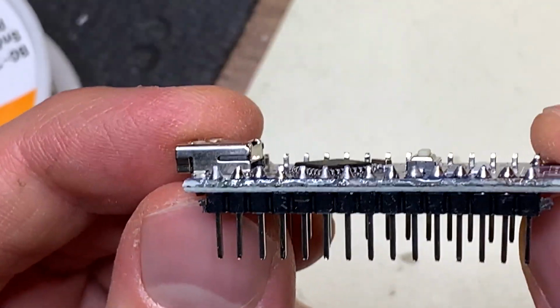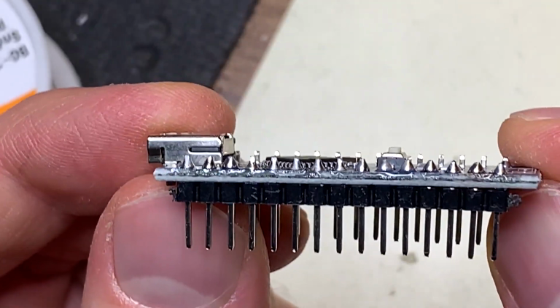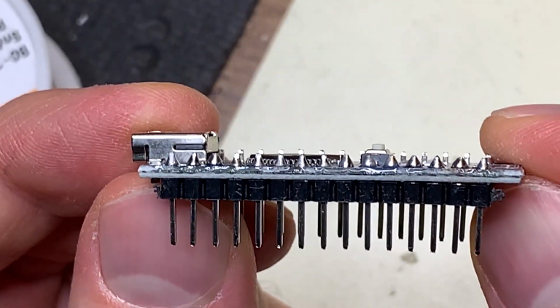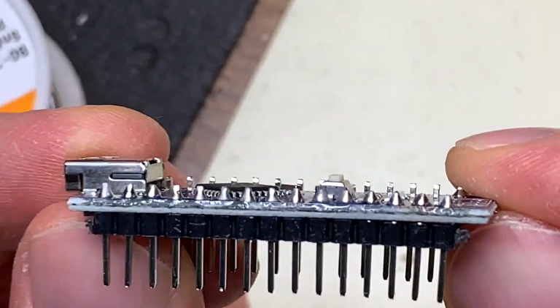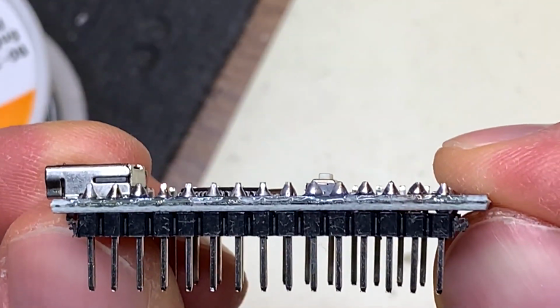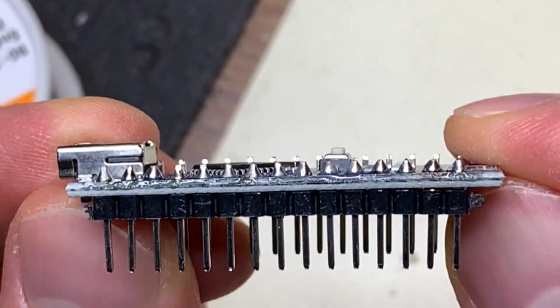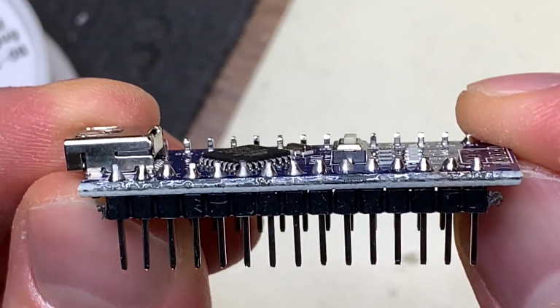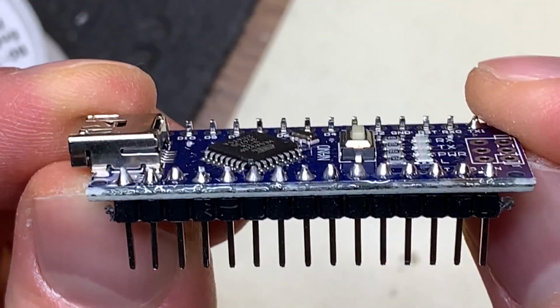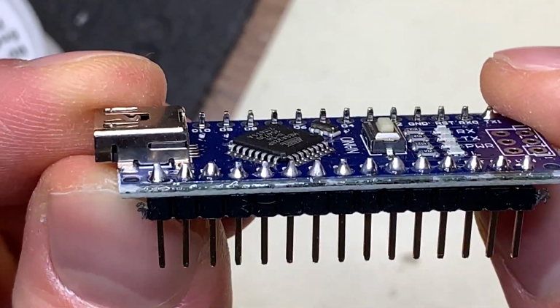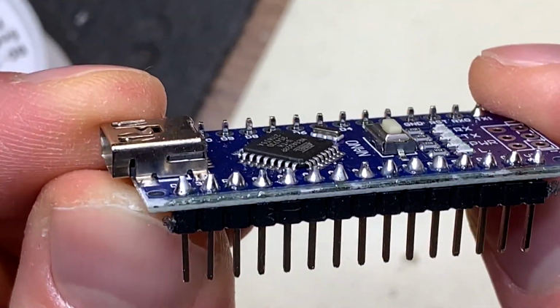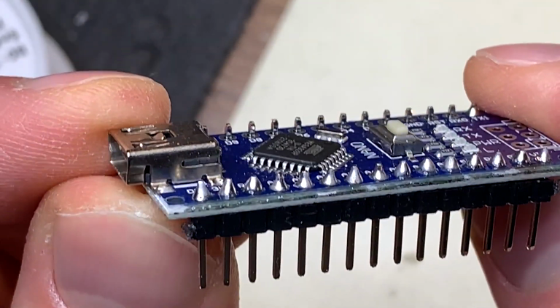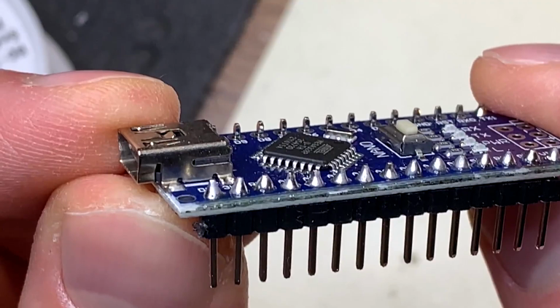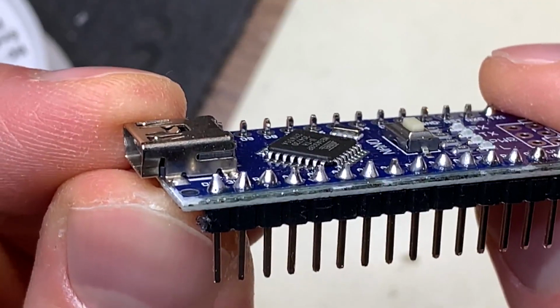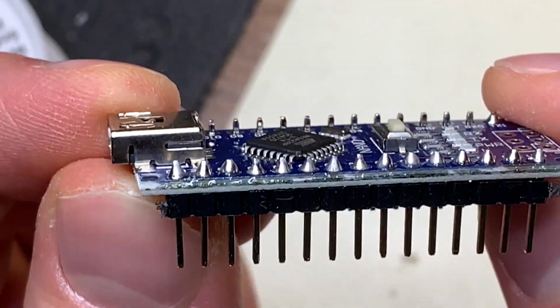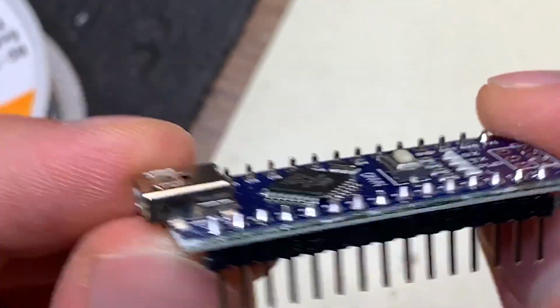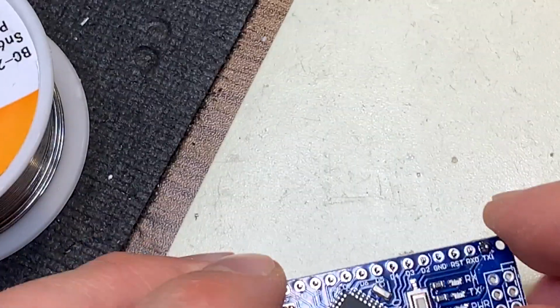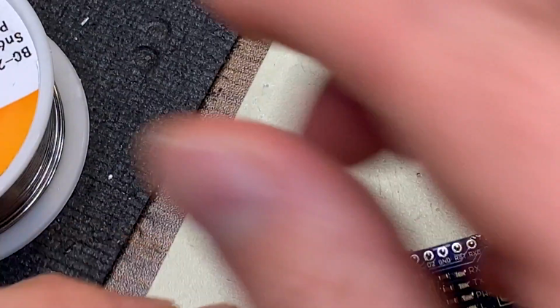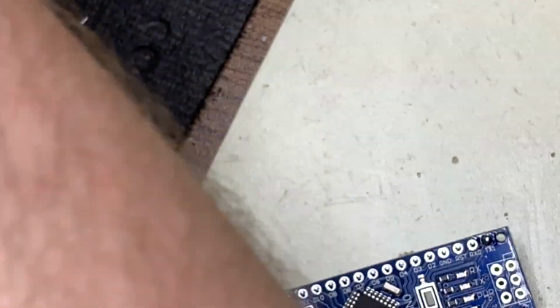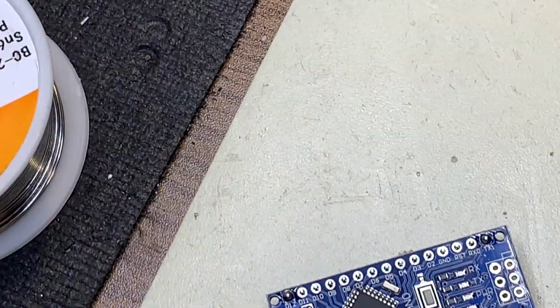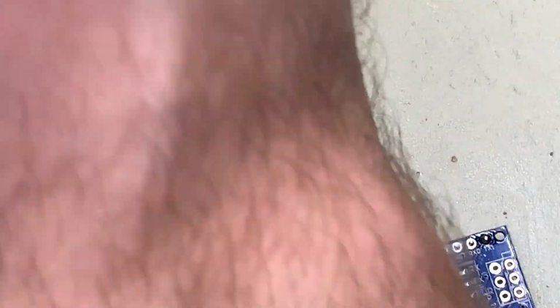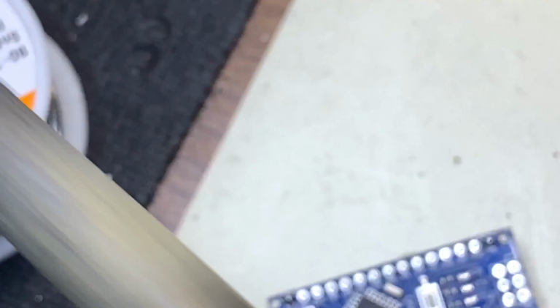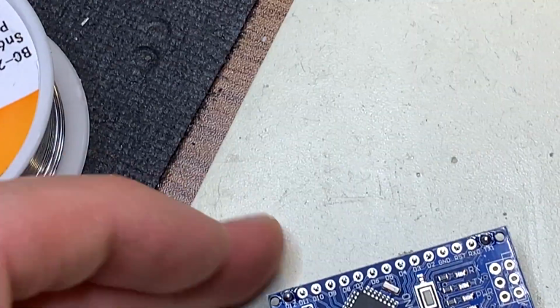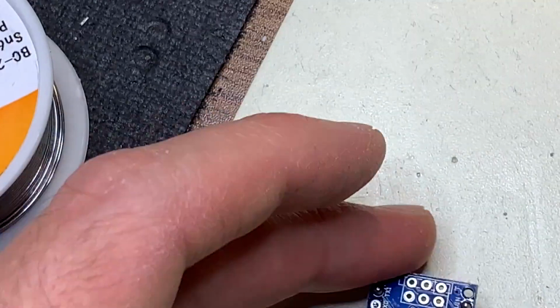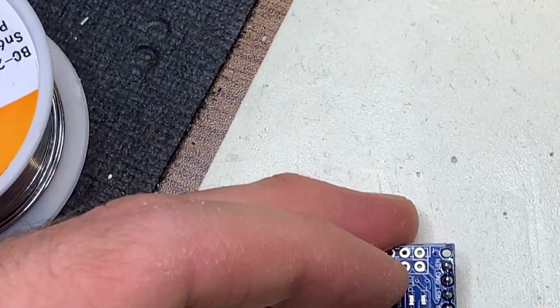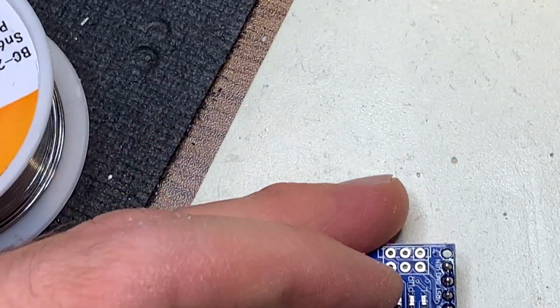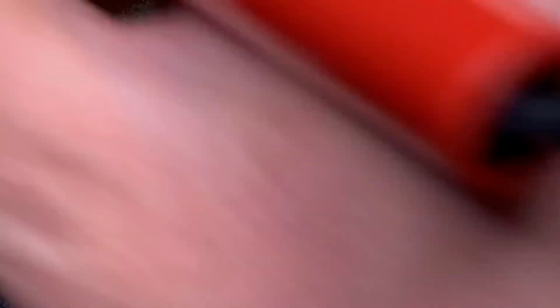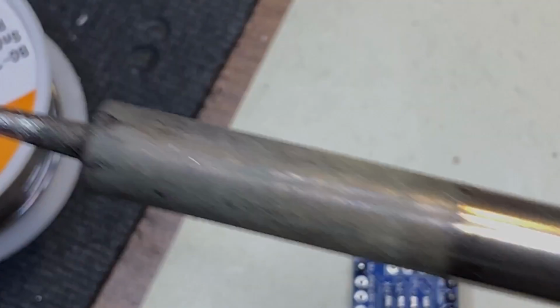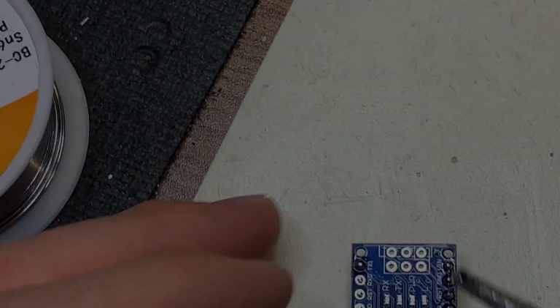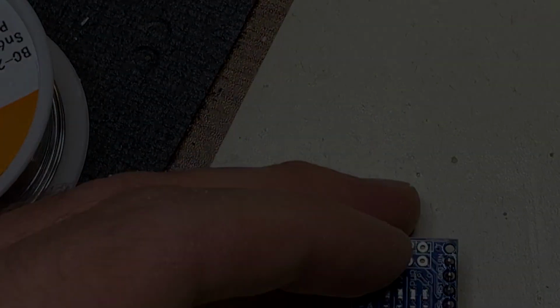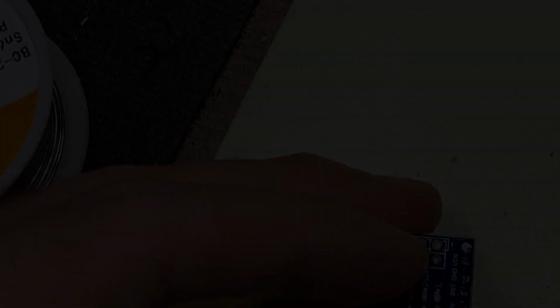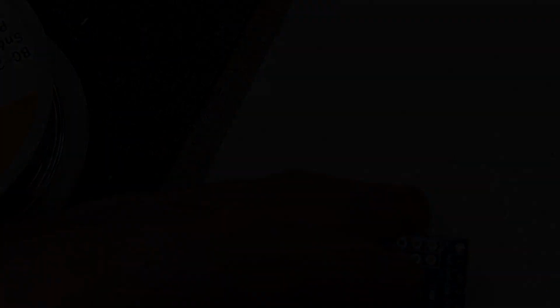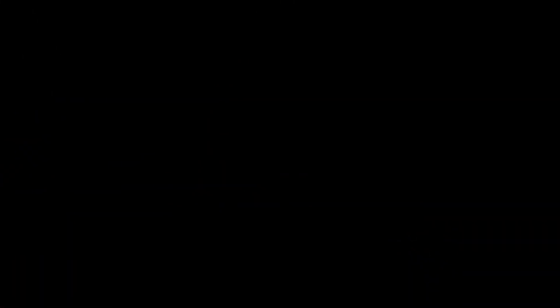Now you should have a good idea of how to go about beginning soldering. It does take practice, but the more you do it, the better you'll be at it. And as long as you take good care of the soldering tip, soldering is really not as difficult as it might seem.